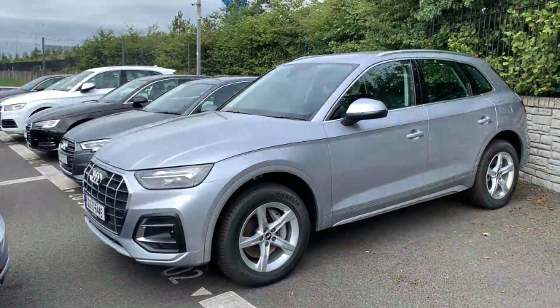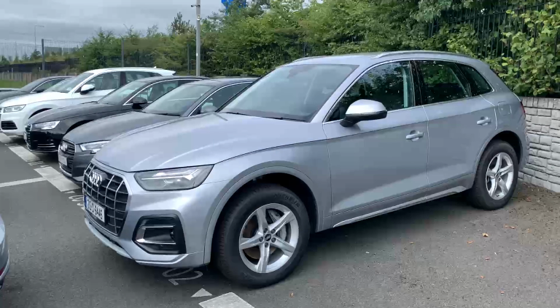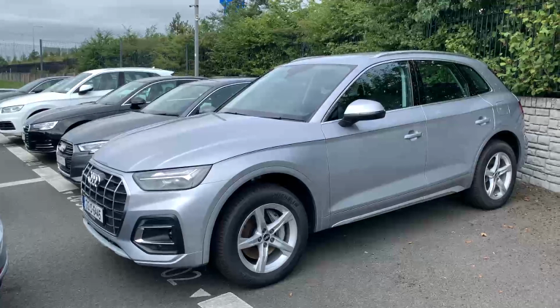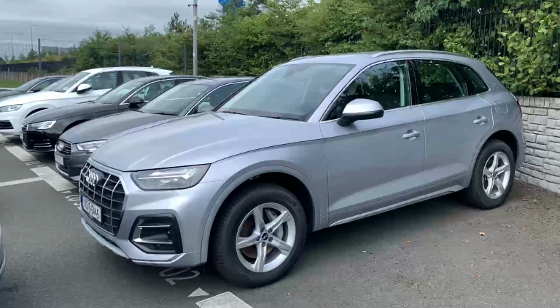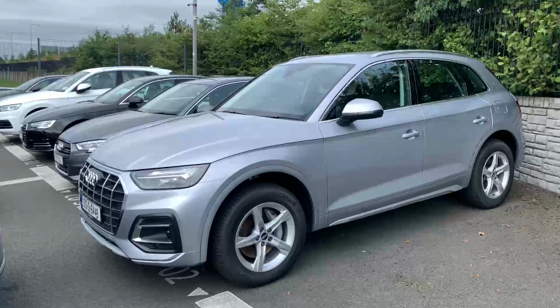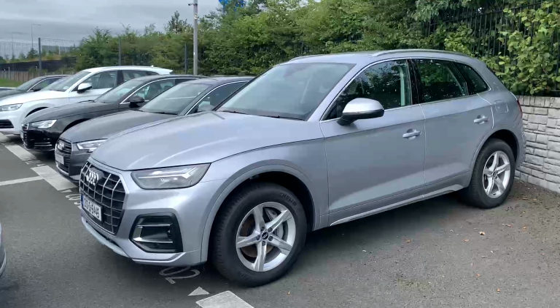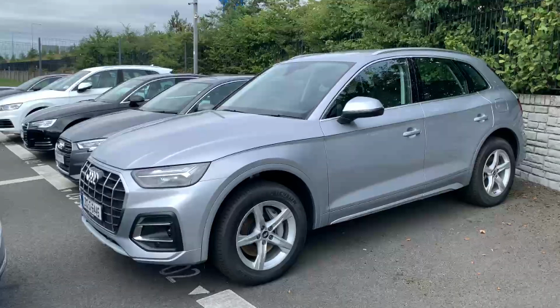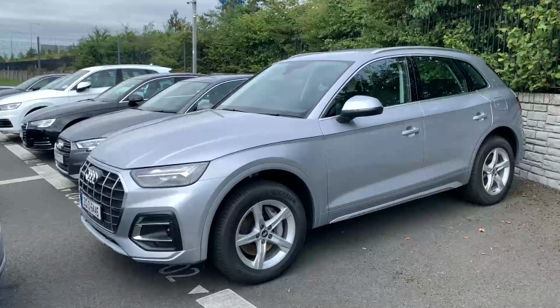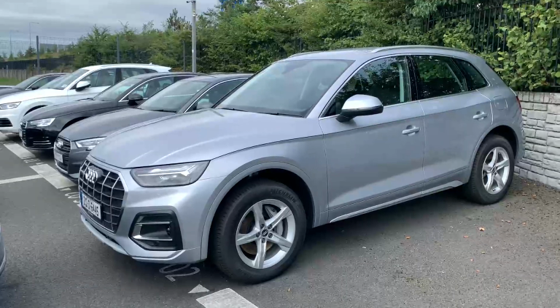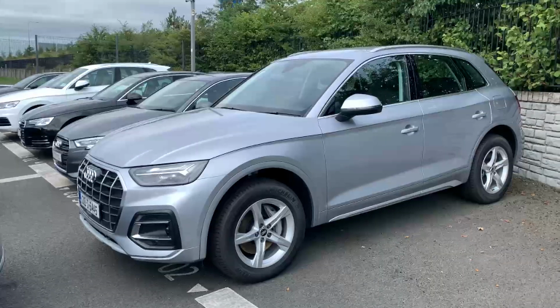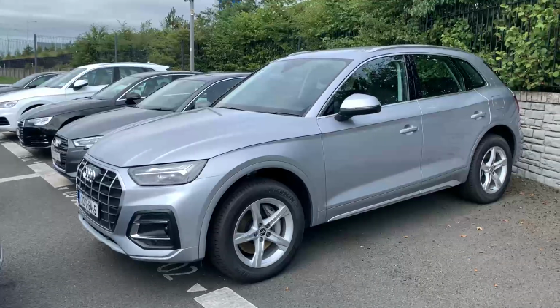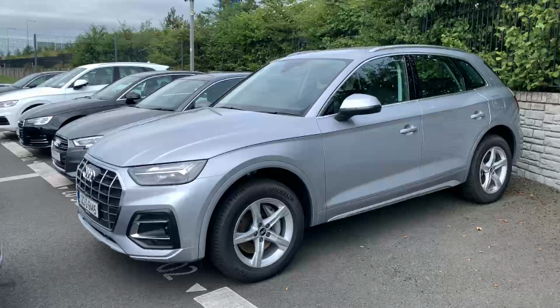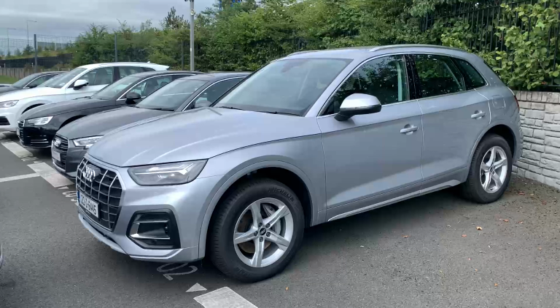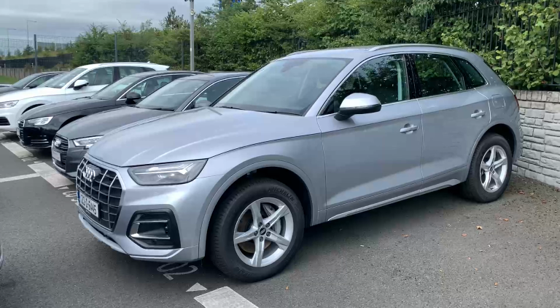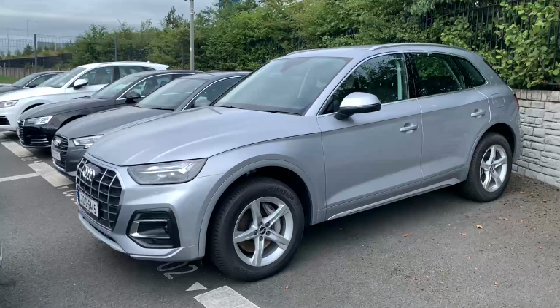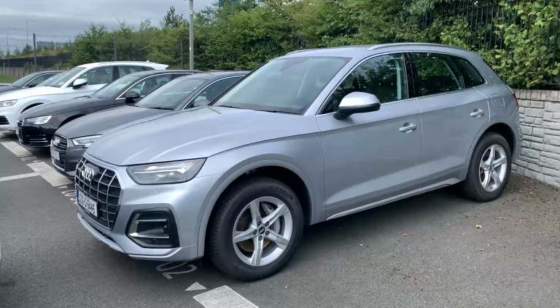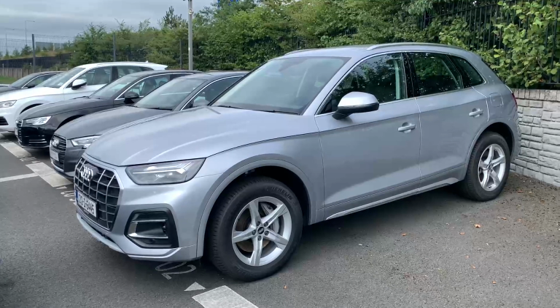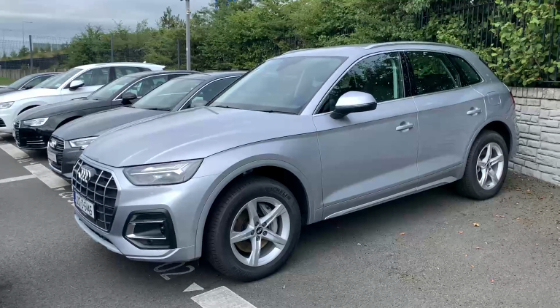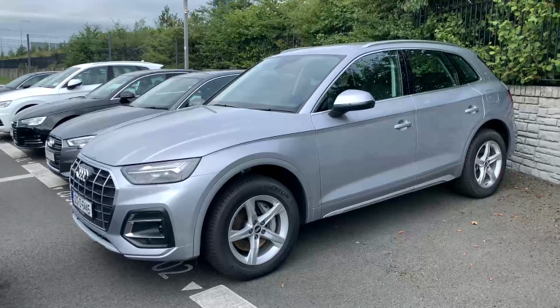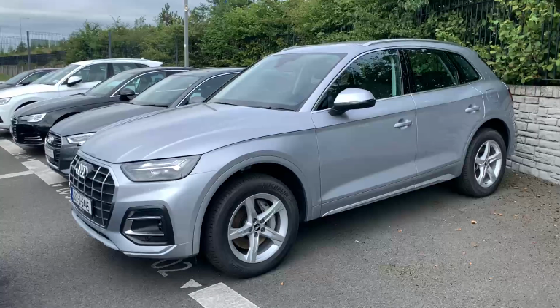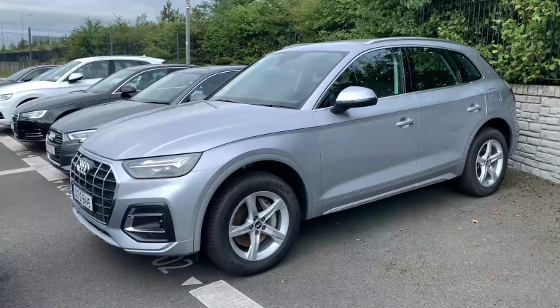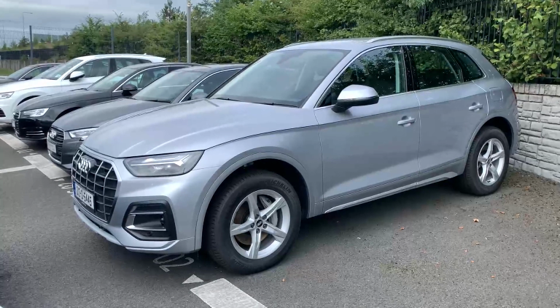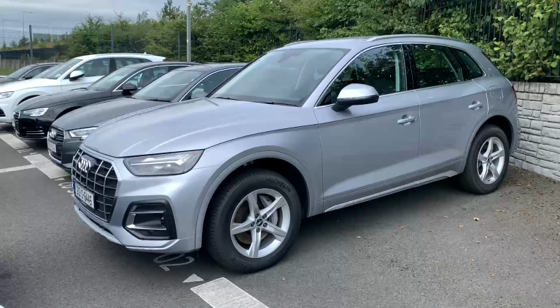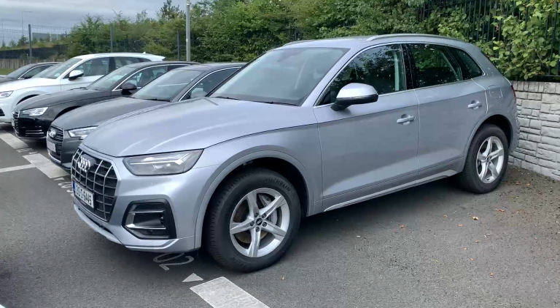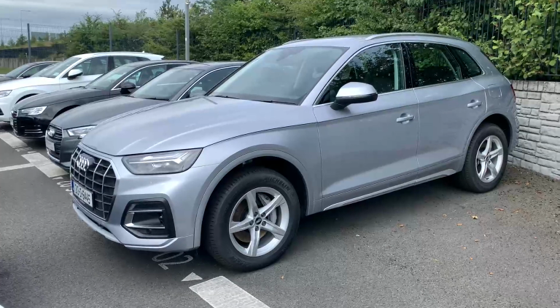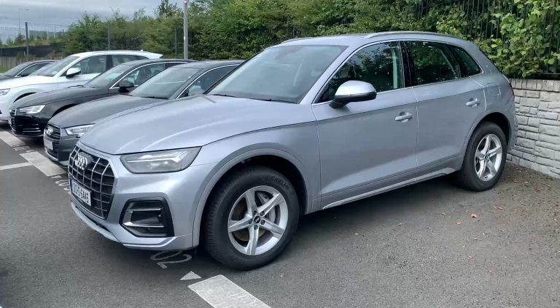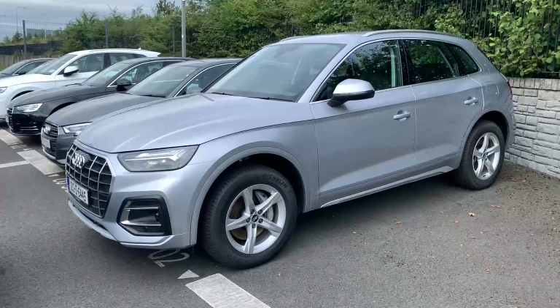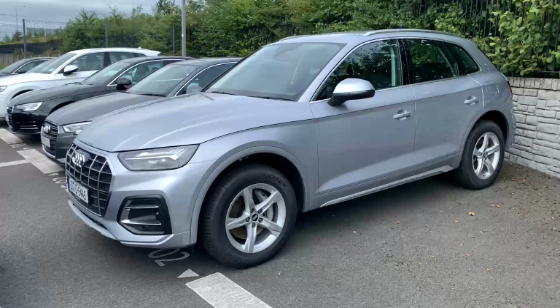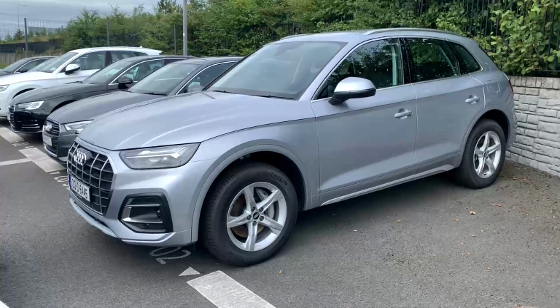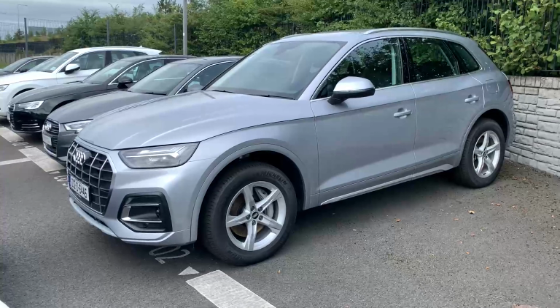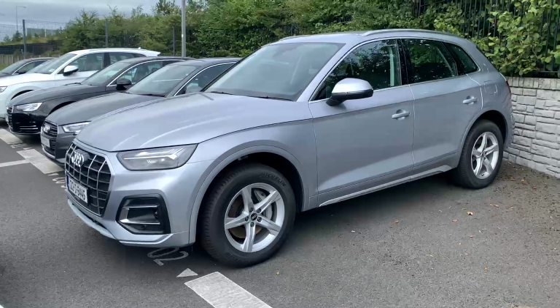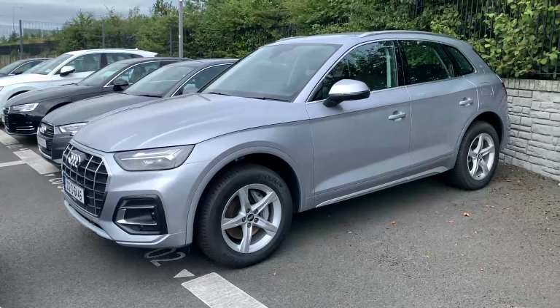Hi and welcome to Audi North Dublin approved used online. Today we have this 212 Demo Model Q5 Hybrid. It's a 2 litre petrol plug-in hybrid, 50 TFSI SE model automatic.